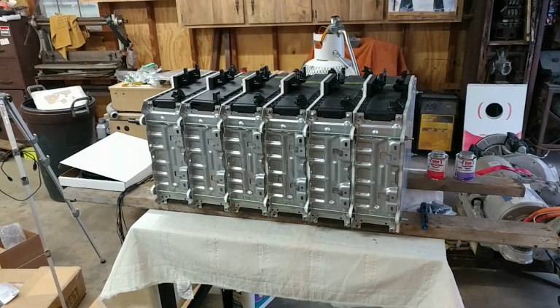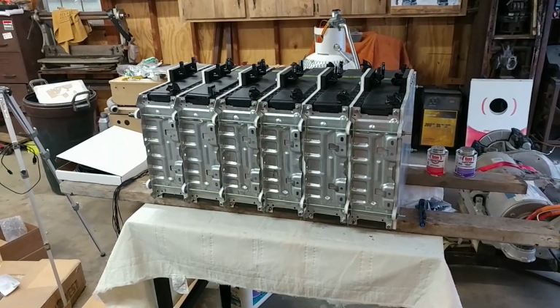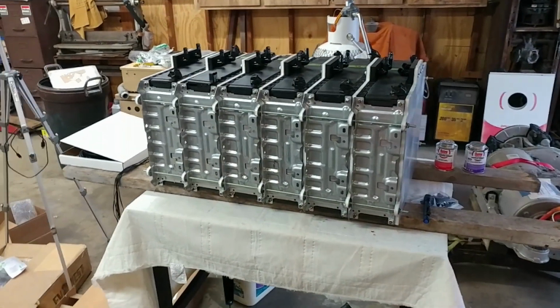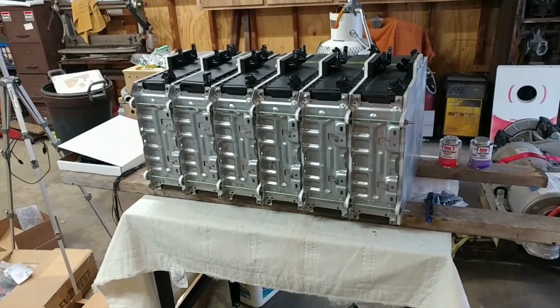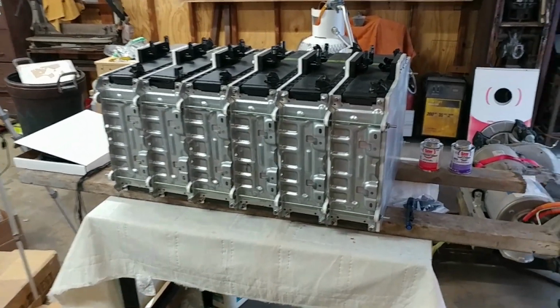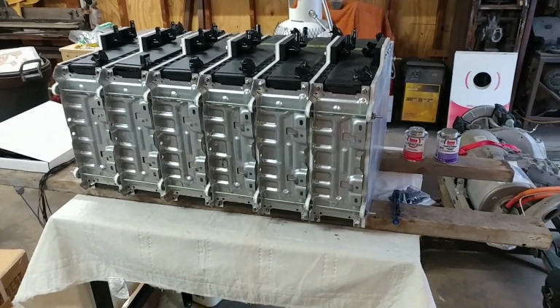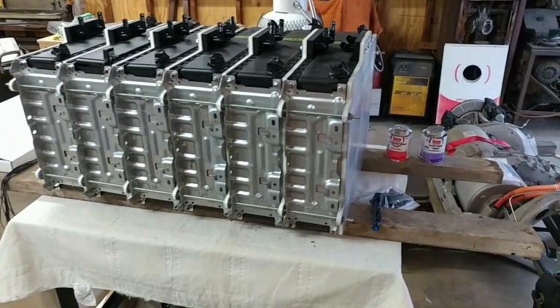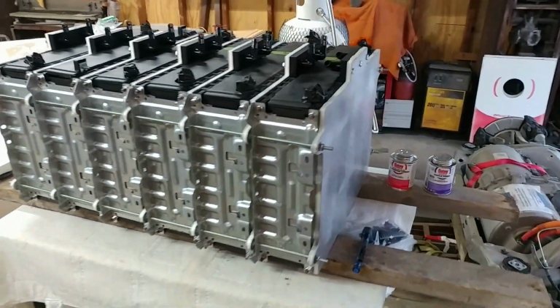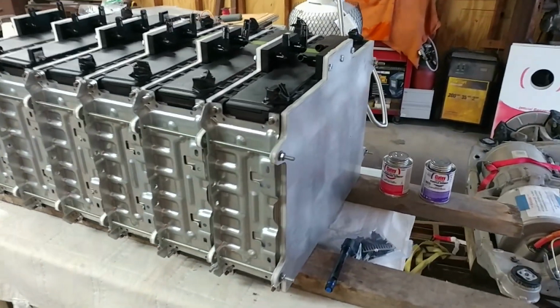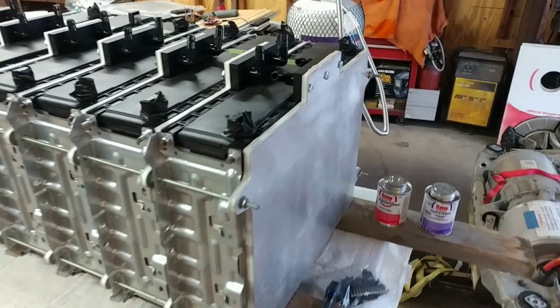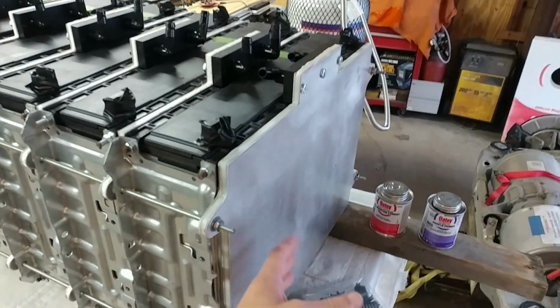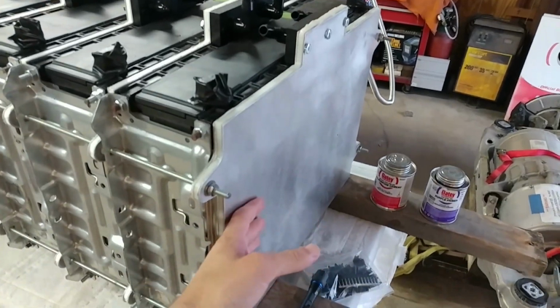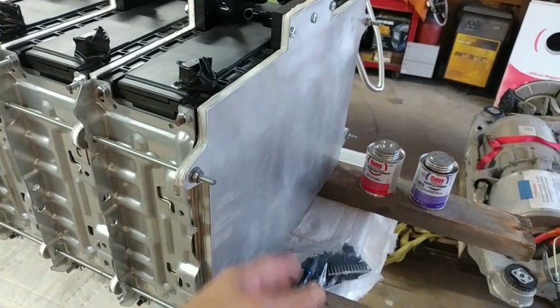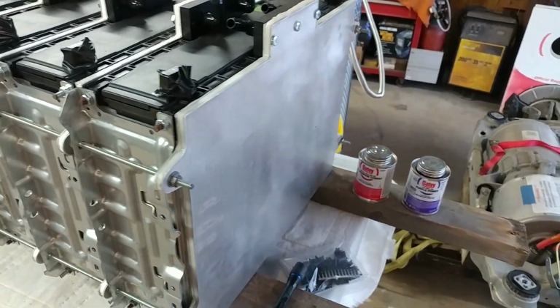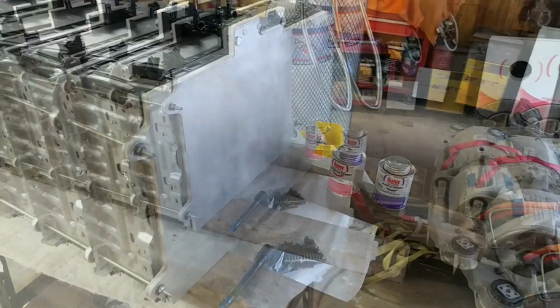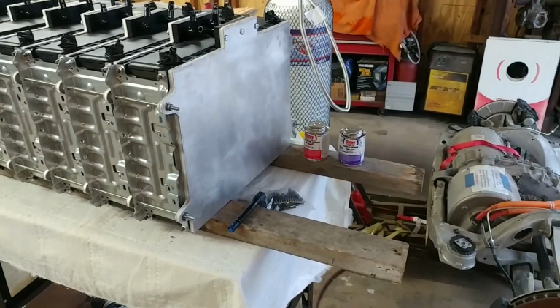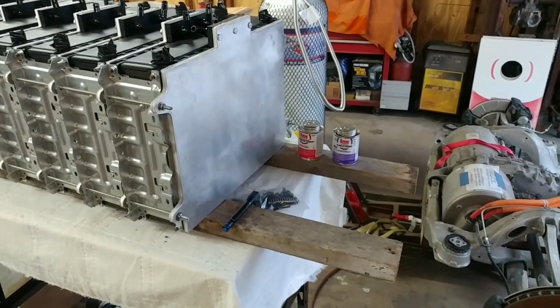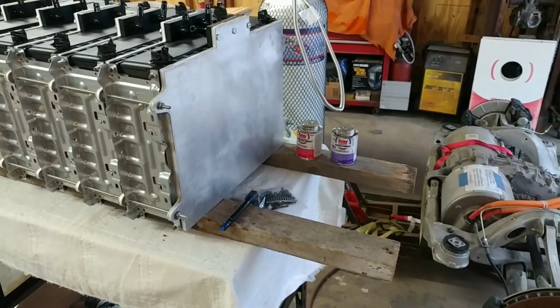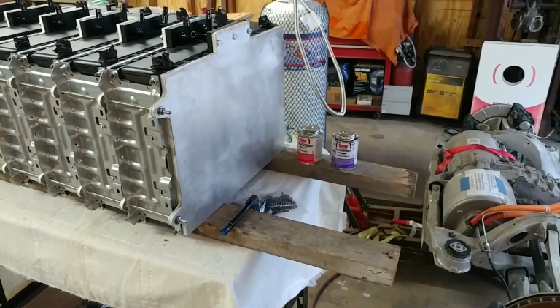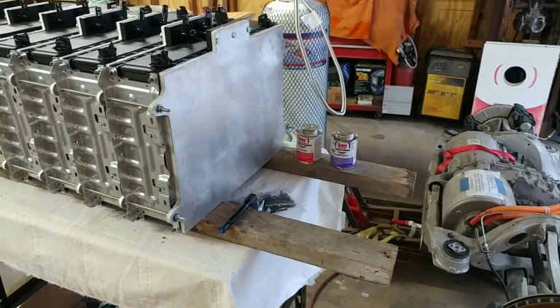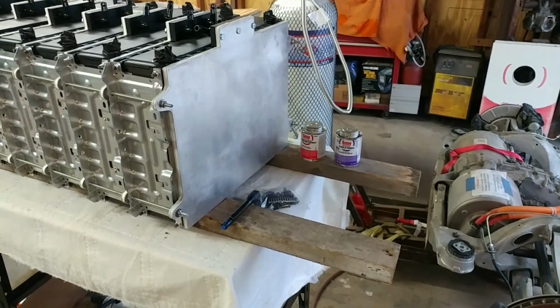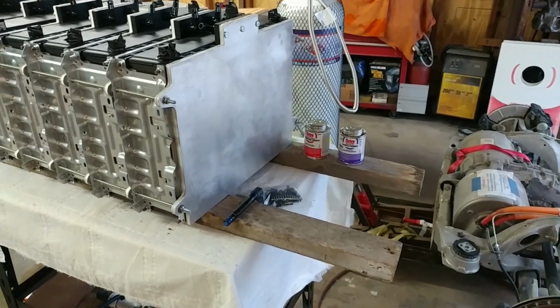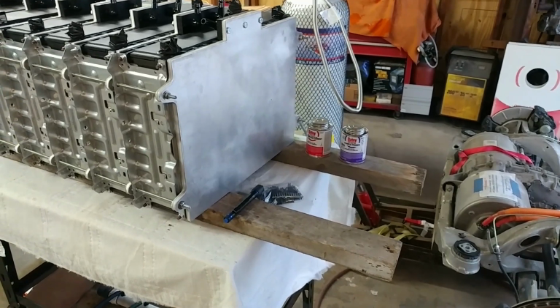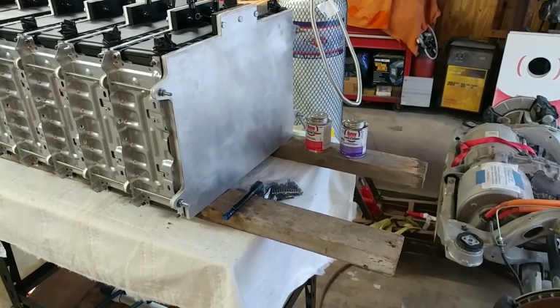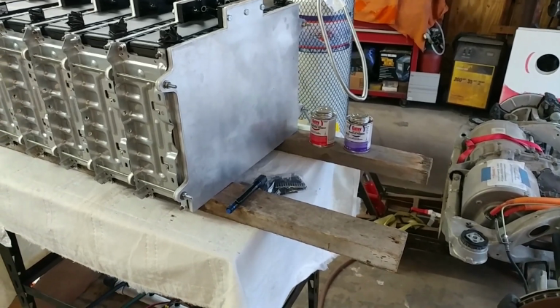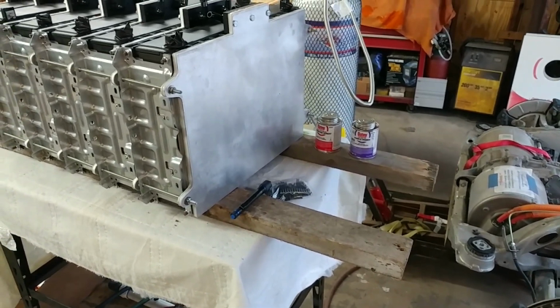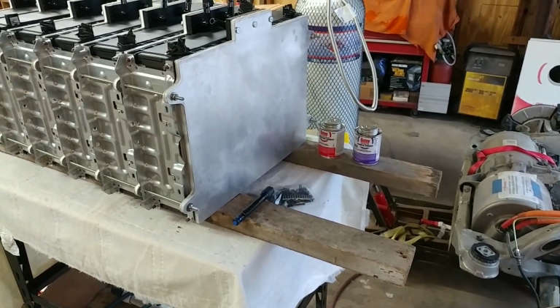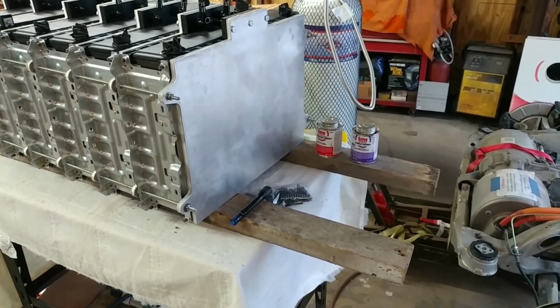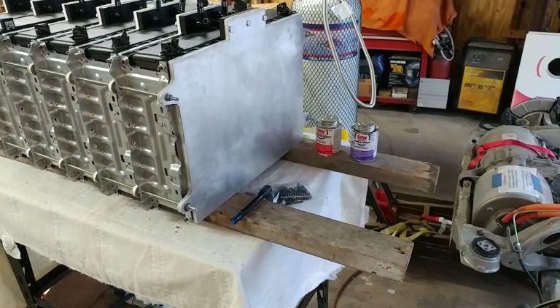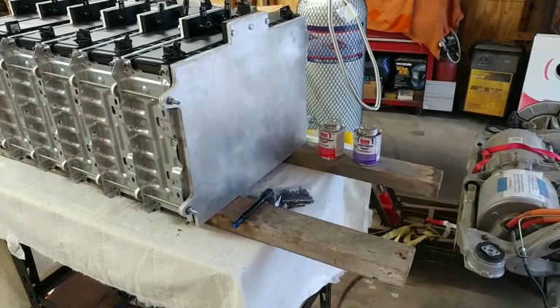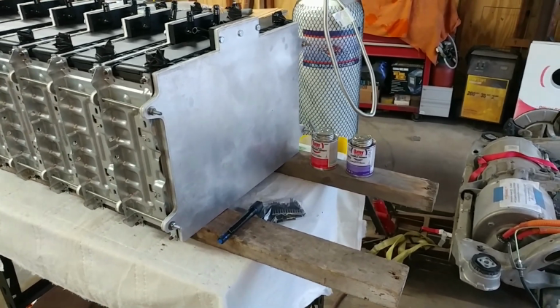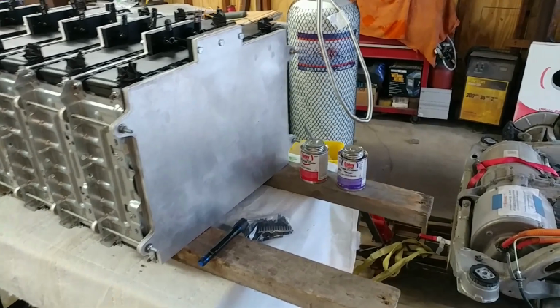The battery pack is assembled except for the reinforcing plates that go on these ends. The guy who does my plasma cutting said he could buy the material a little cheaper if he could roll it in with another order and I wait a little longer, so I did. I'm still waiting on those.